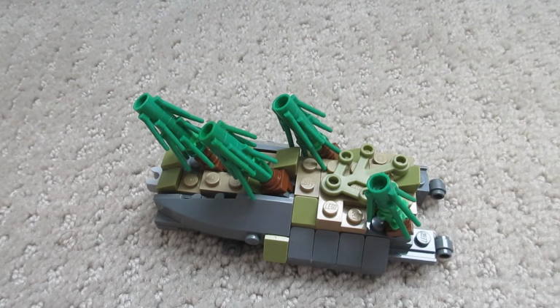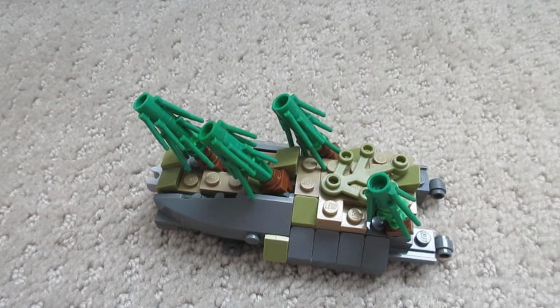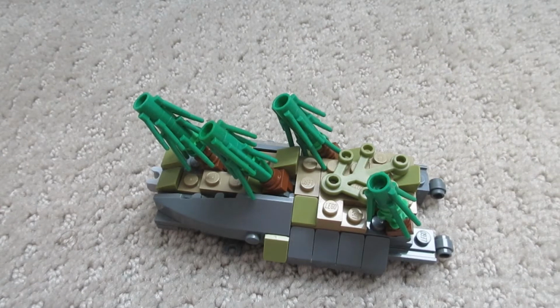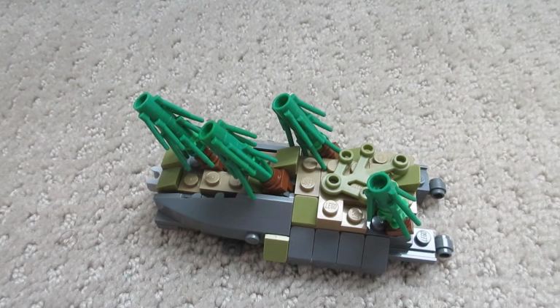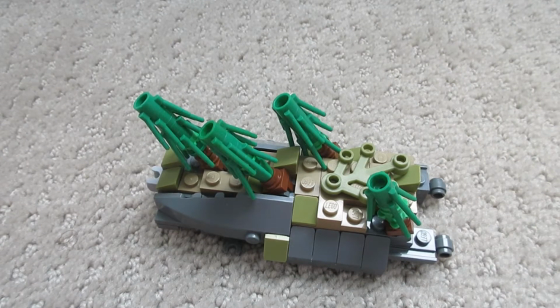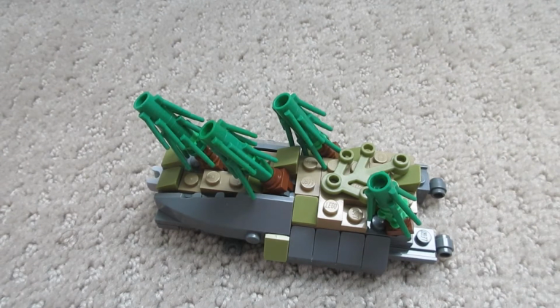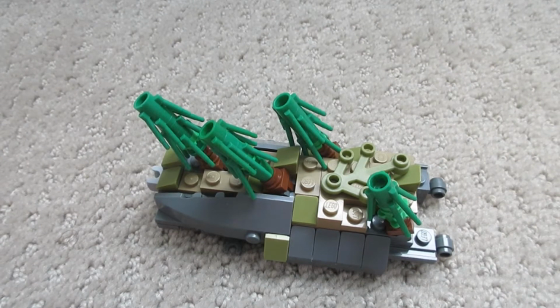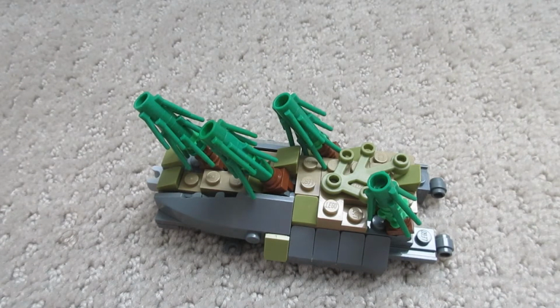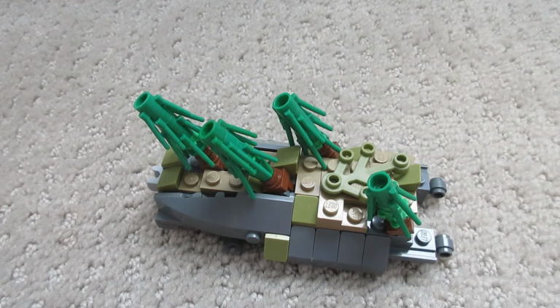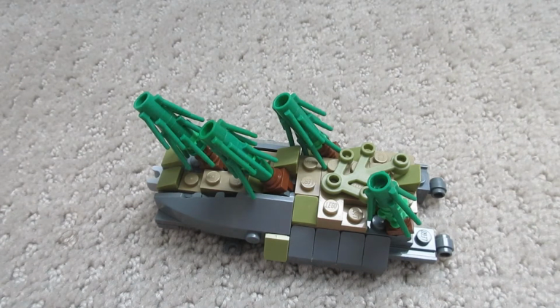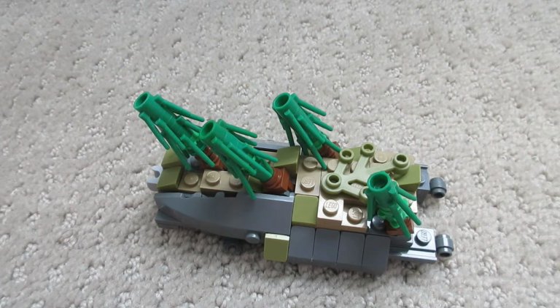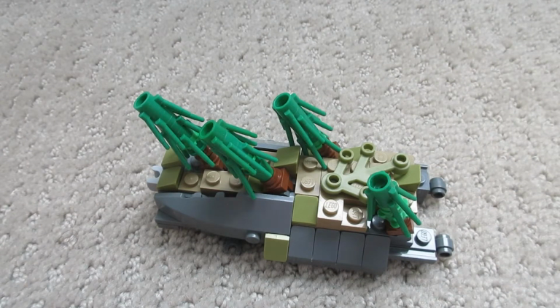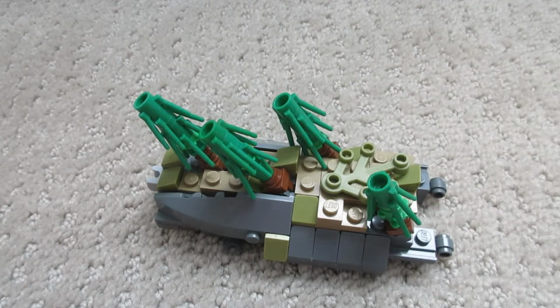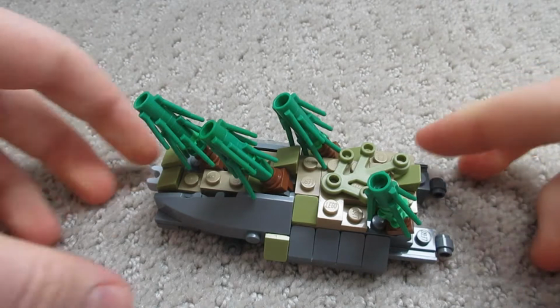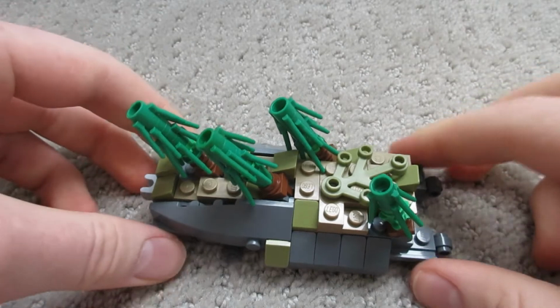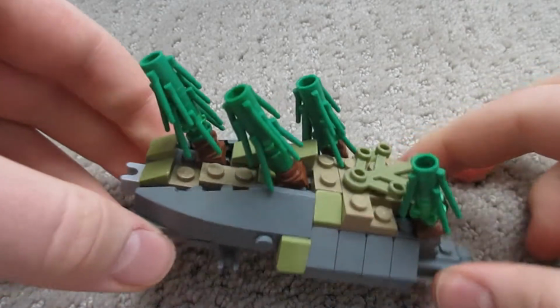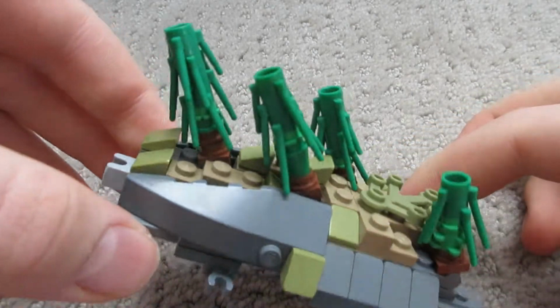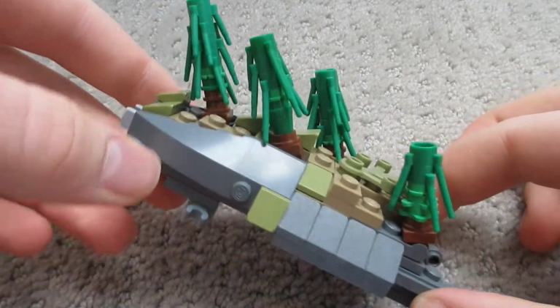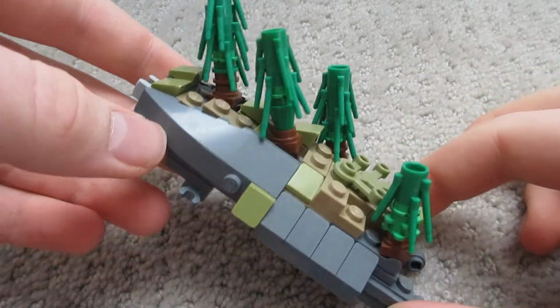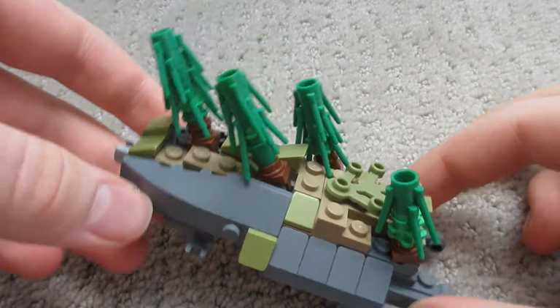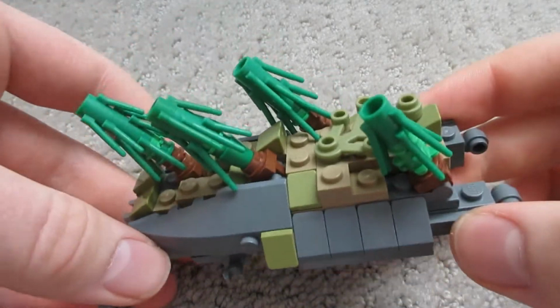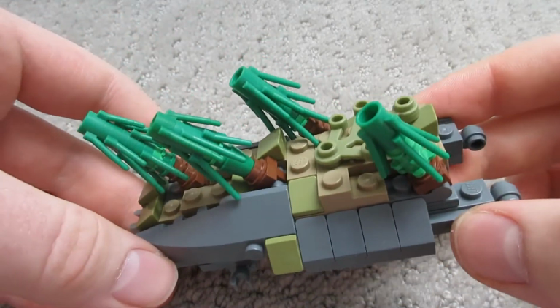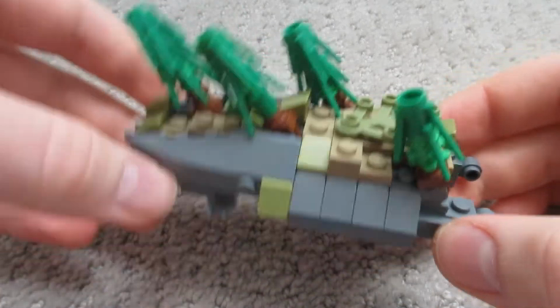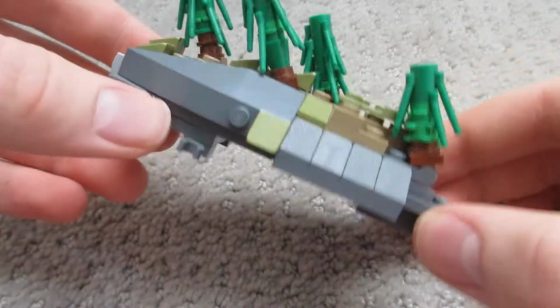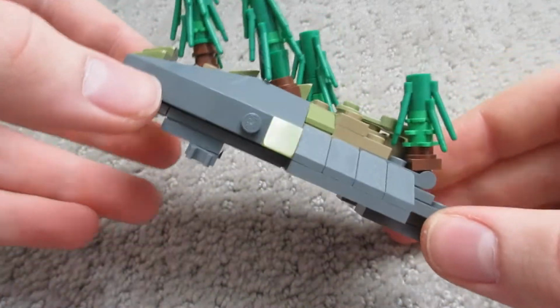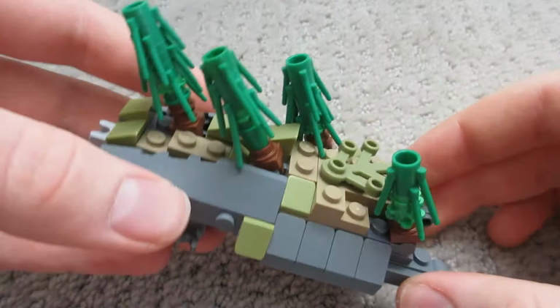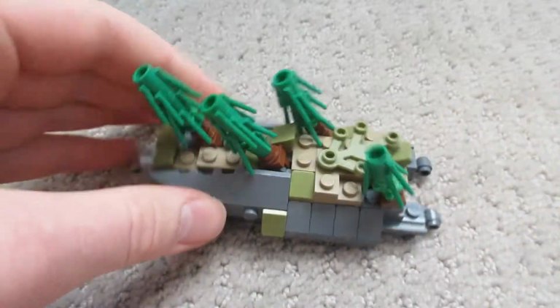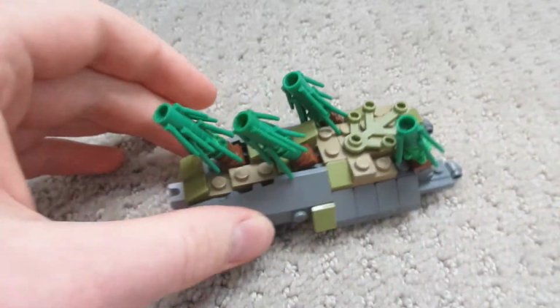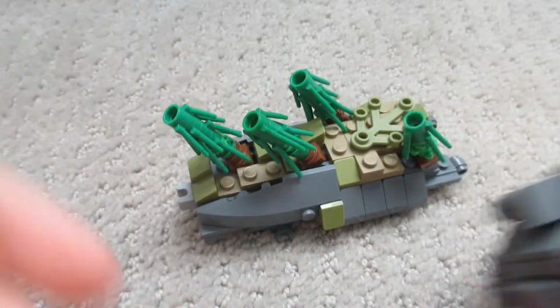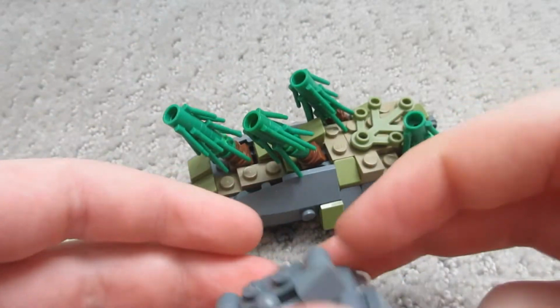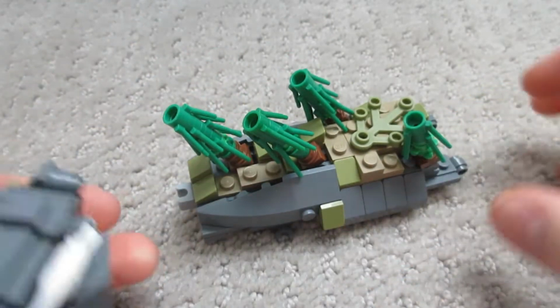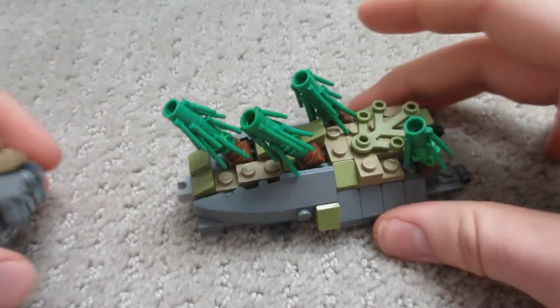Hello and welcome to part two of this Tyripa Slothothin video series. Today we're going to be talking about this creature's back which looks like some kind of forest got tilted. We've already built his head so far, and we're moving on to the back.